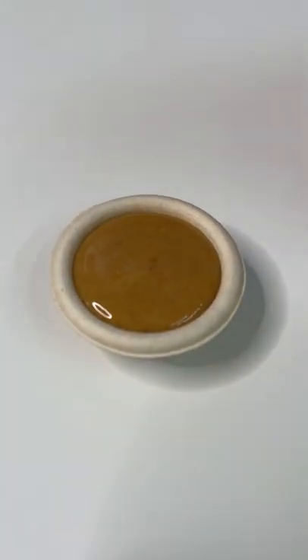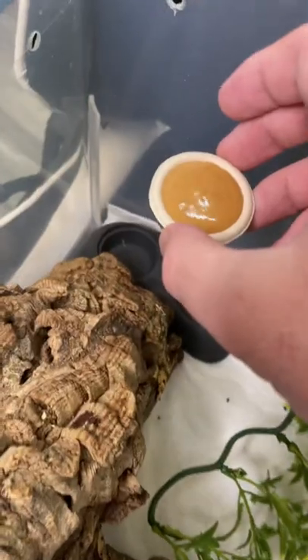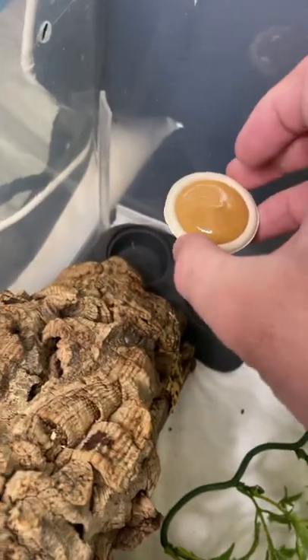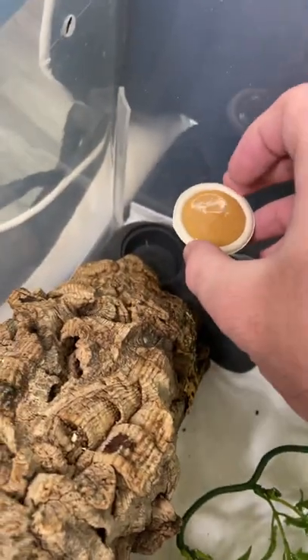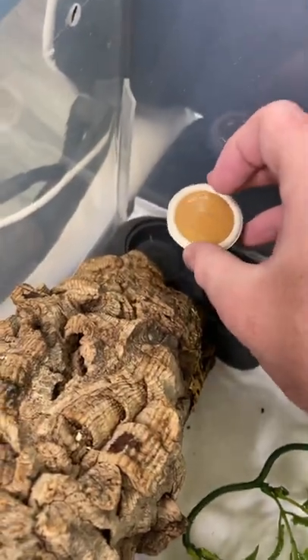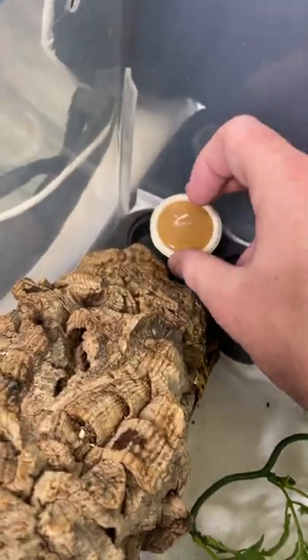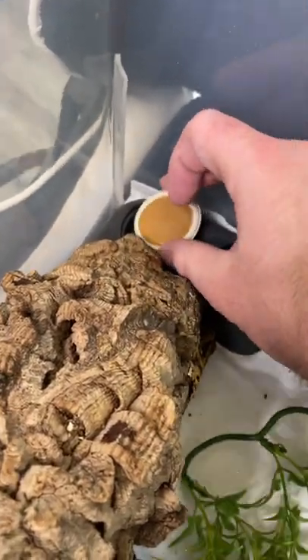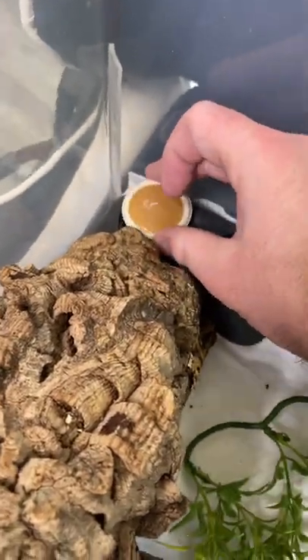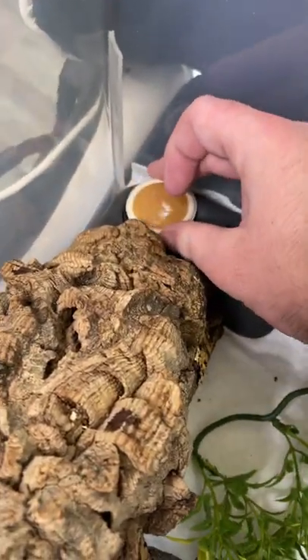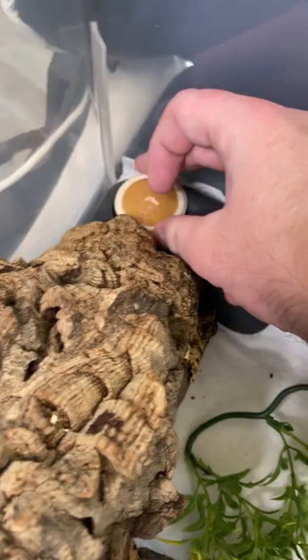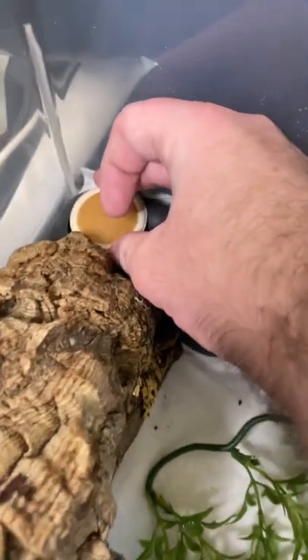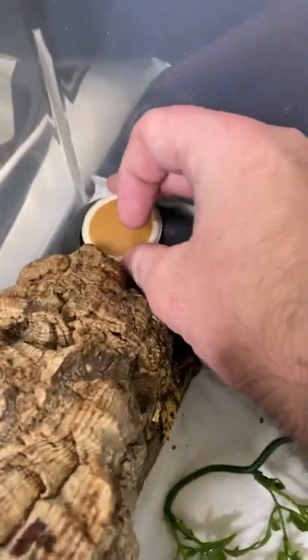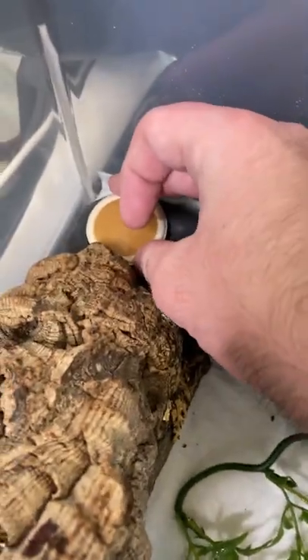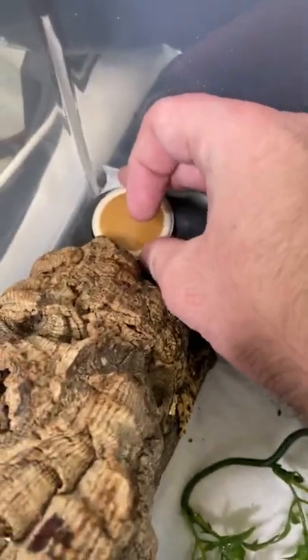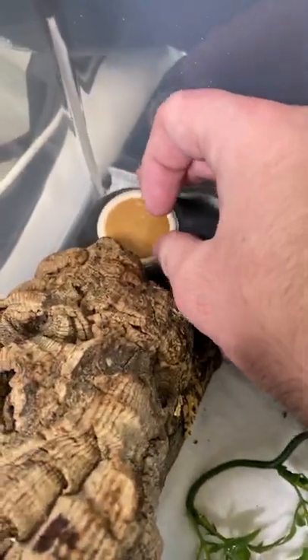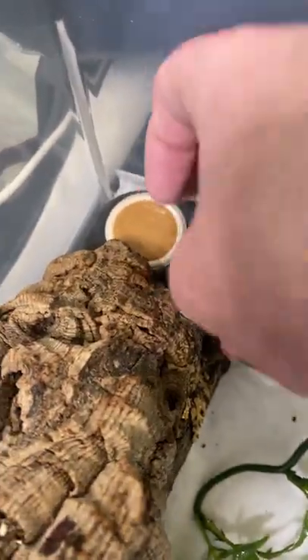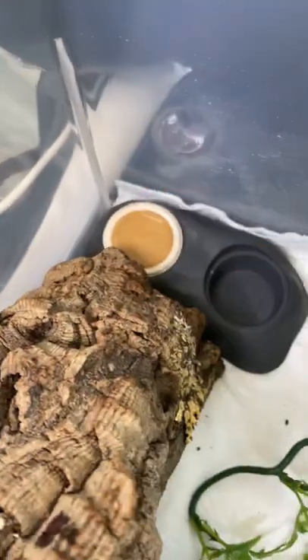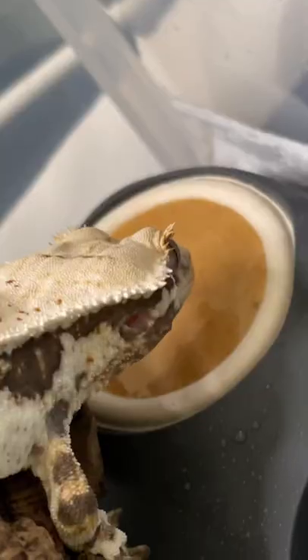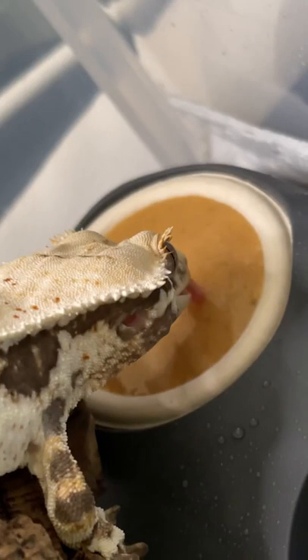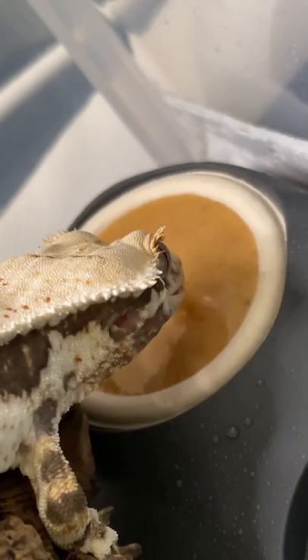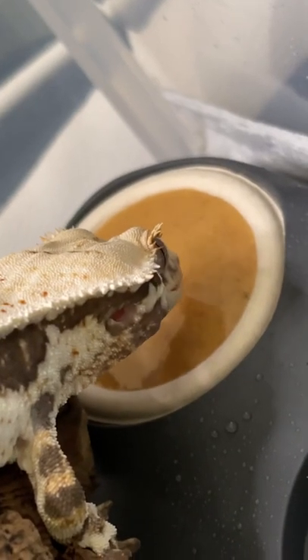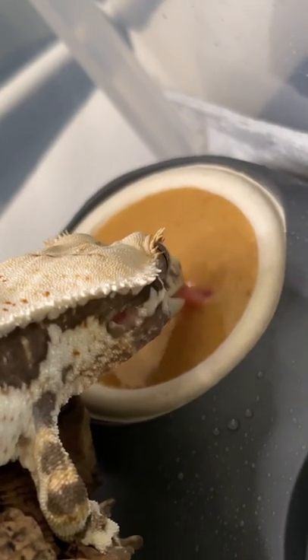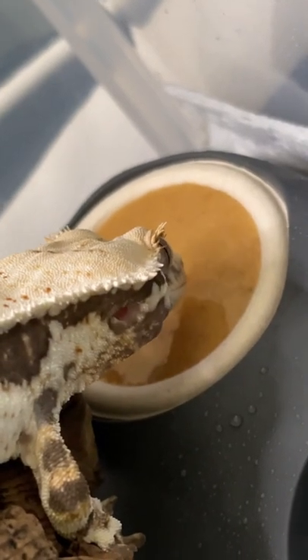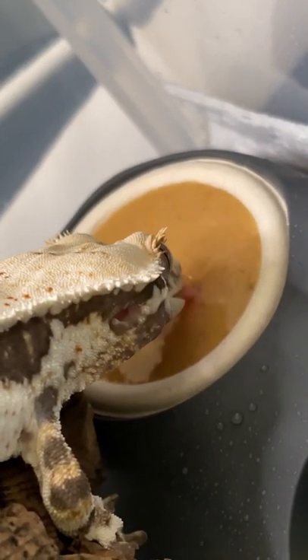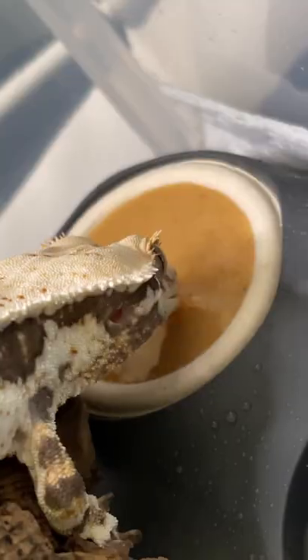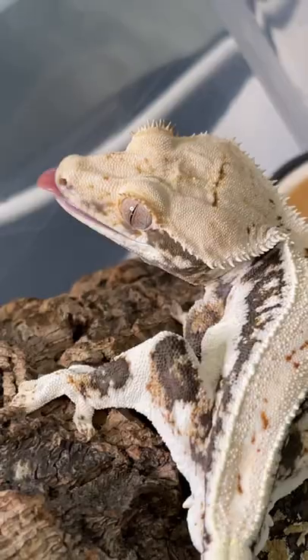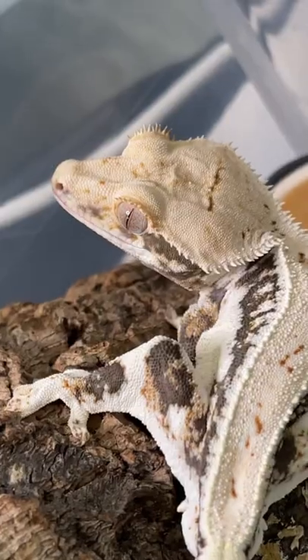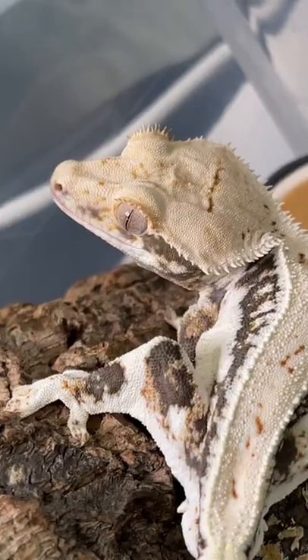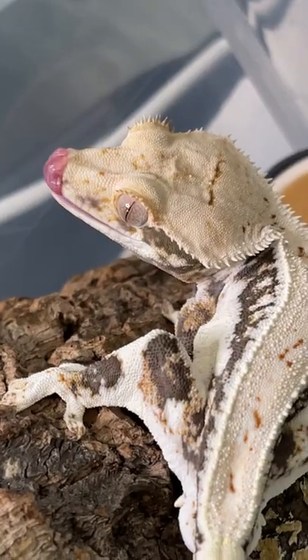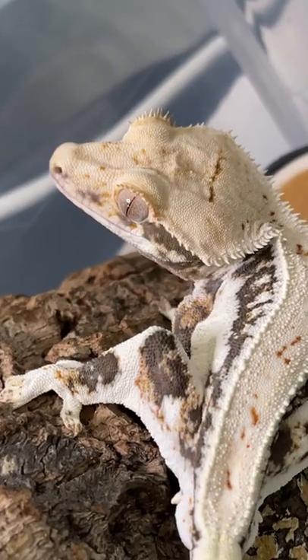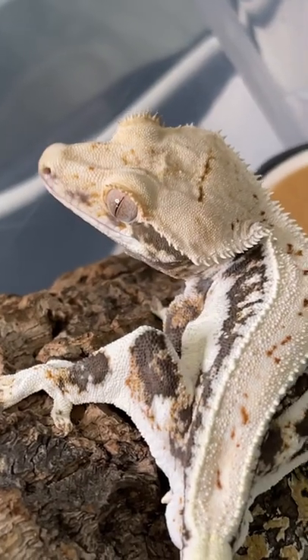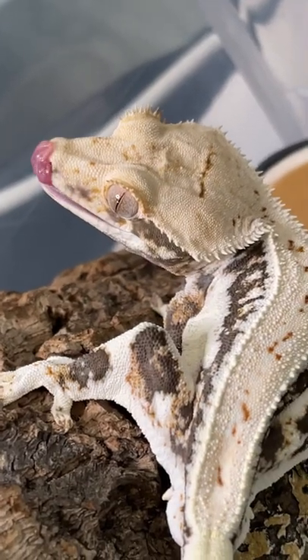One thing I really like about these ultimate feeding dishes from Pangea is that they're made out of silicone, so they grip the surface of whatever they're put on pretty well and it's not going to move around when the gecko goes to eat their food. And that is what I use and how I feed all of my crested geckos.